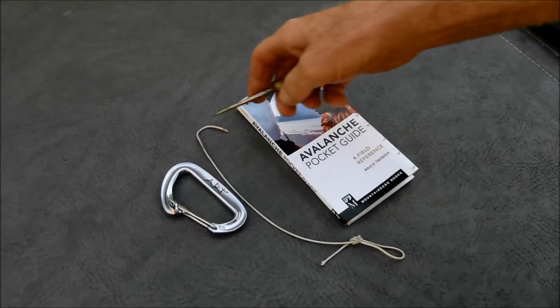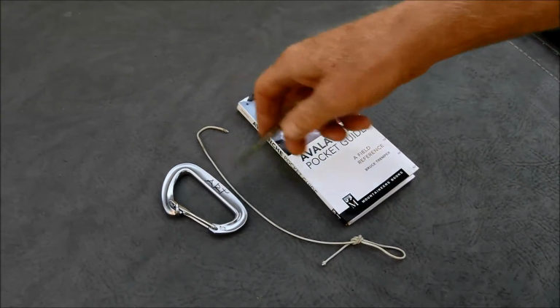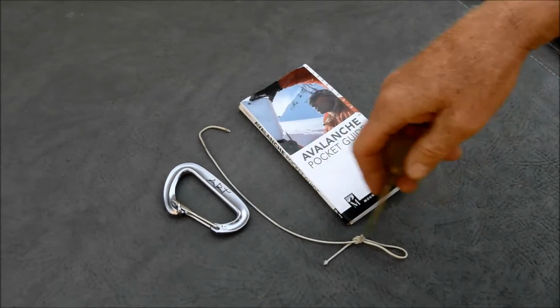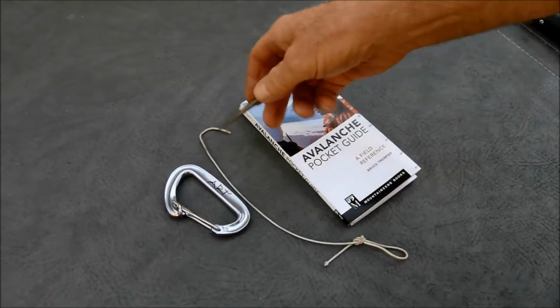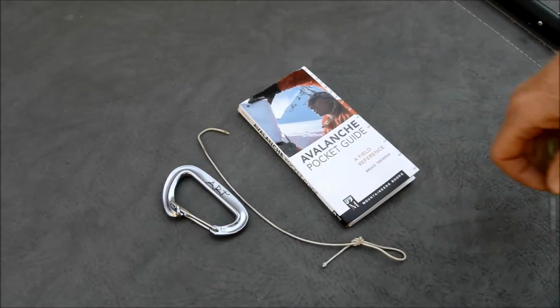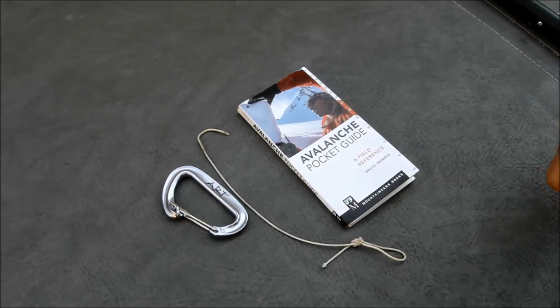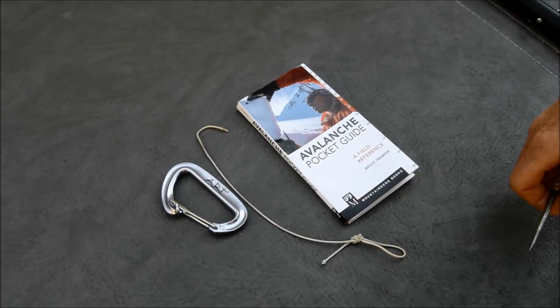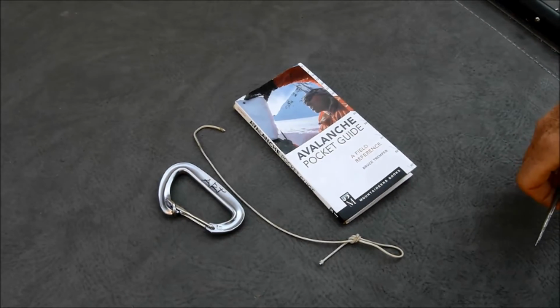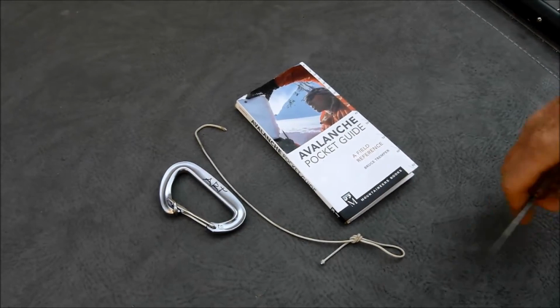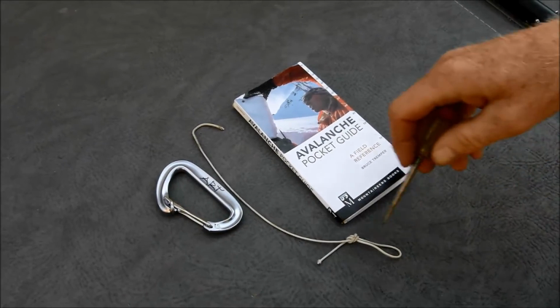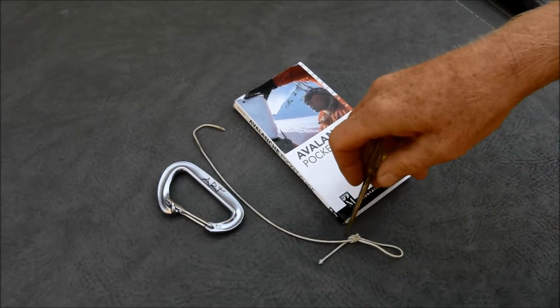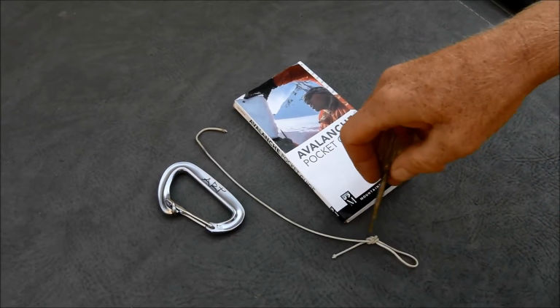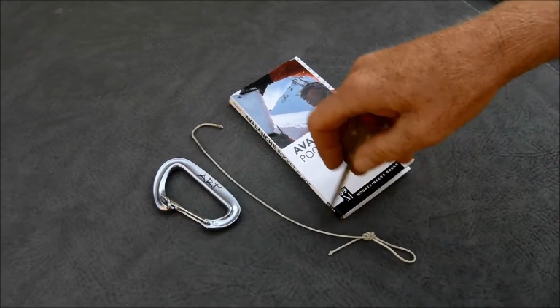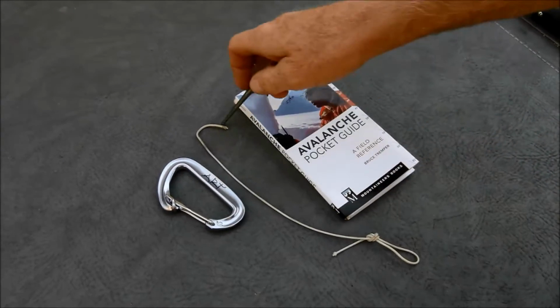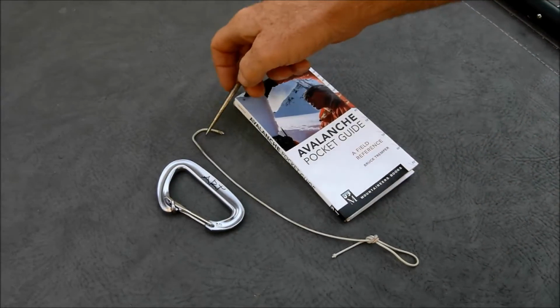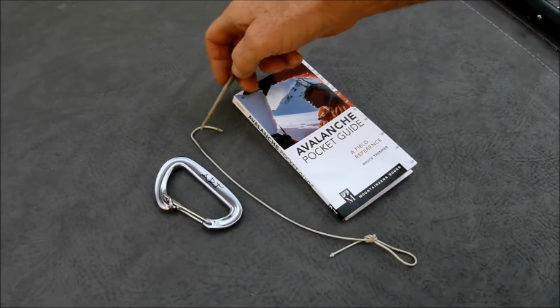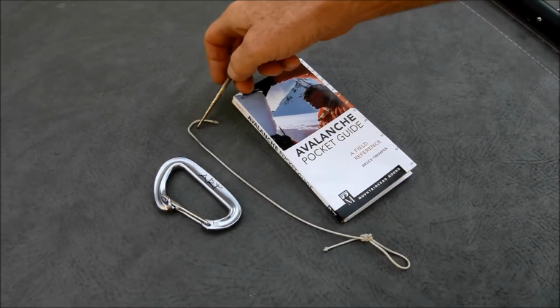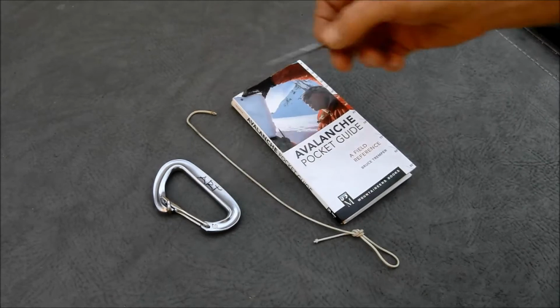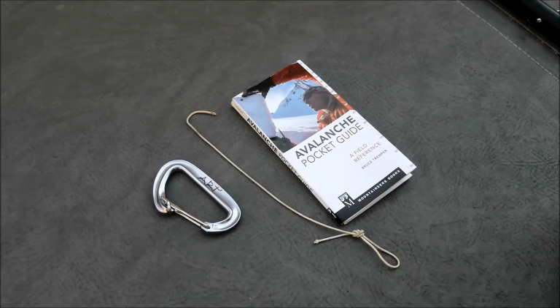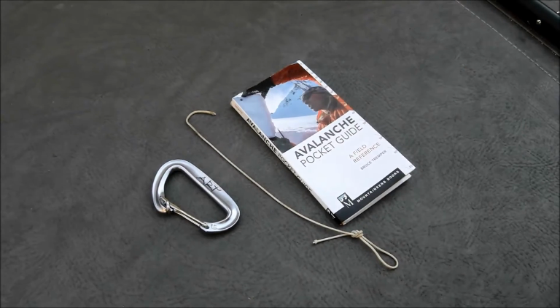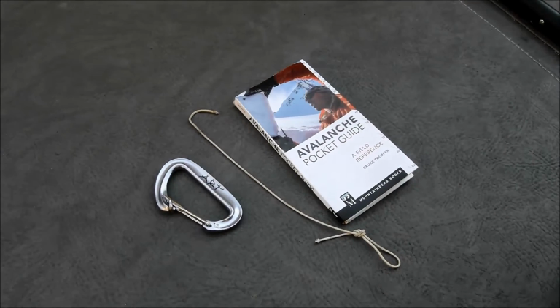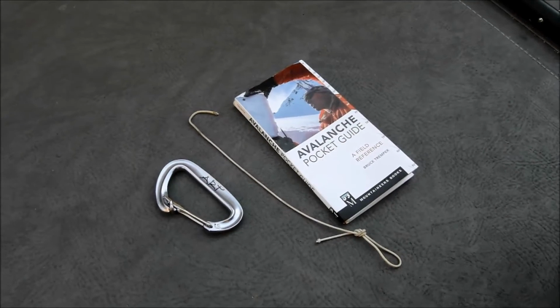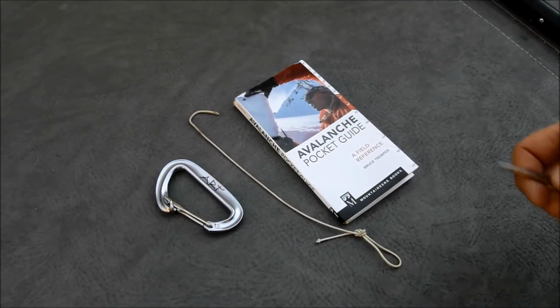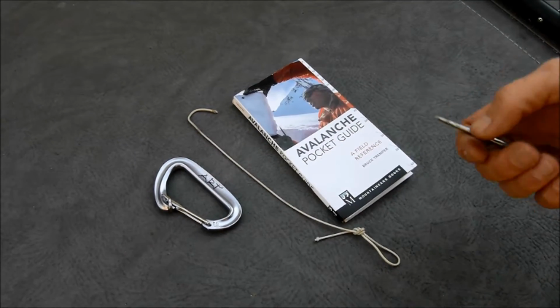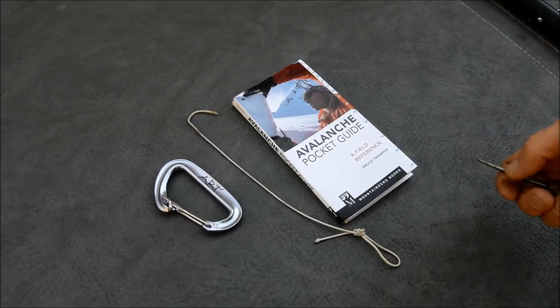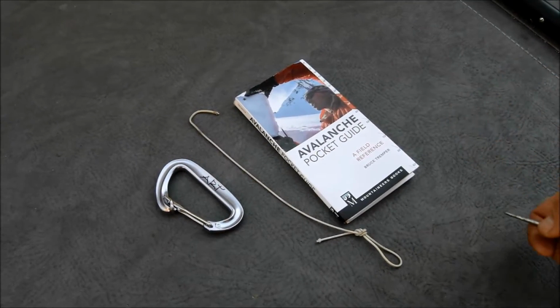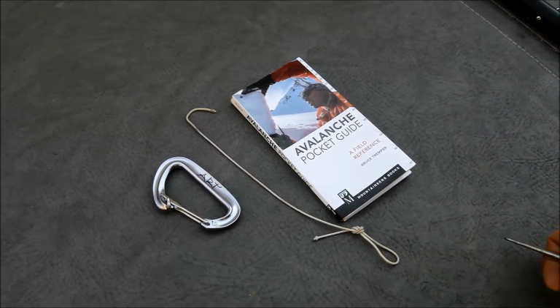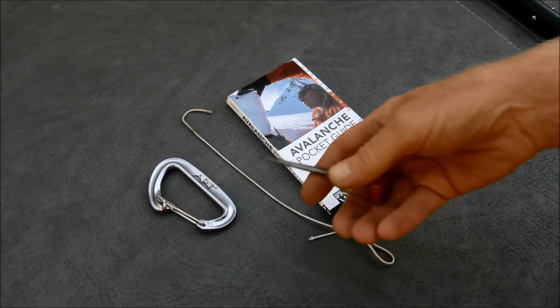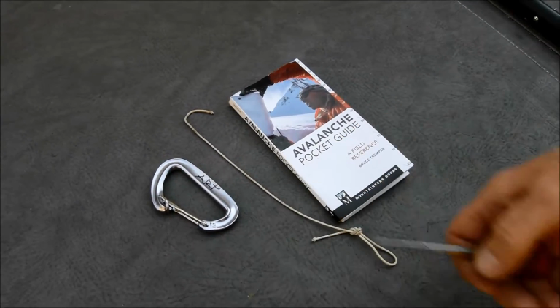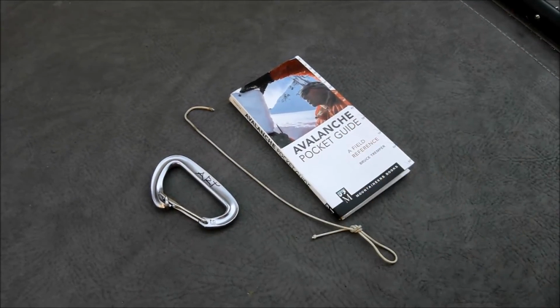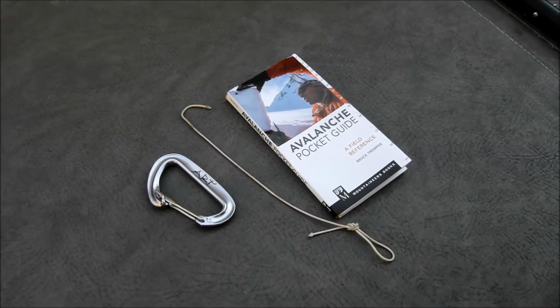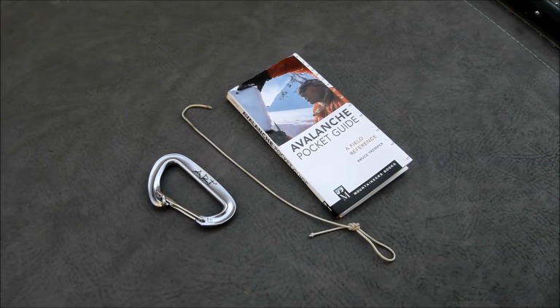Here's a piece of string about a foot long, with a loop tied in the end. This is a 1/16th of an inch string — you want a fairly lightweight, thin string. This came off of mini blinds.